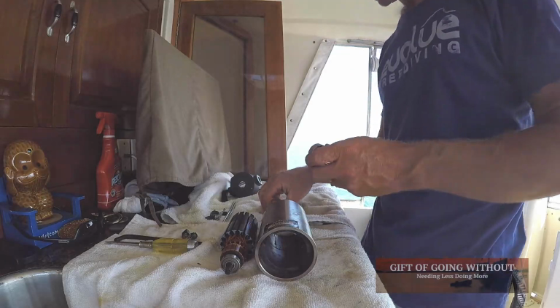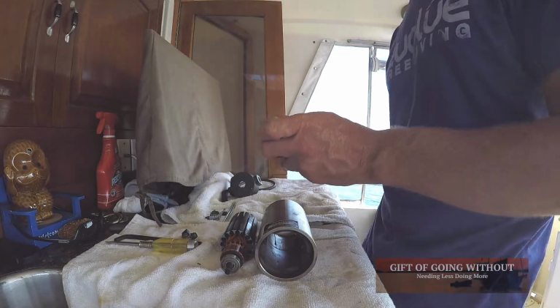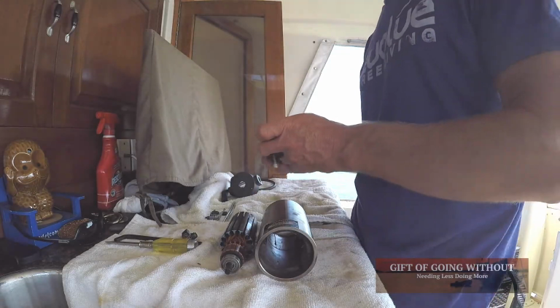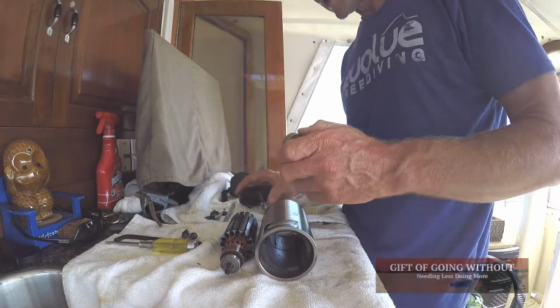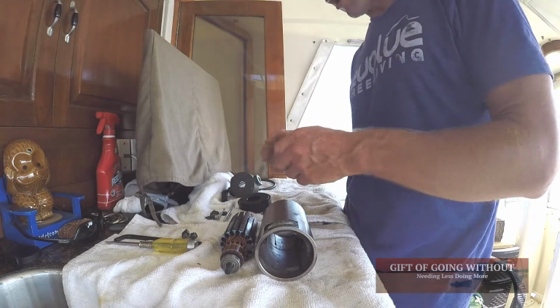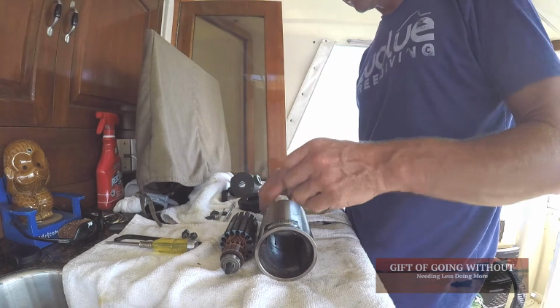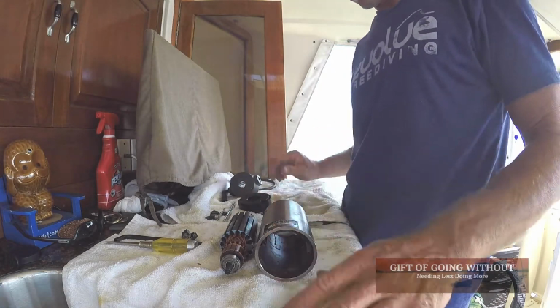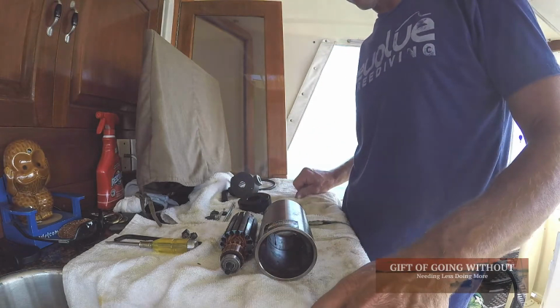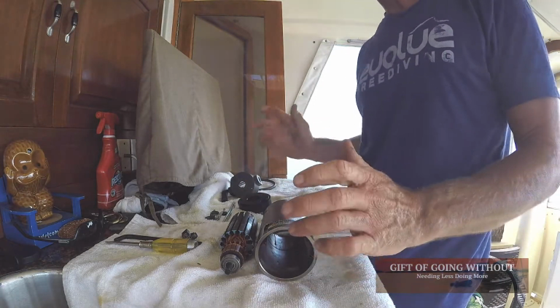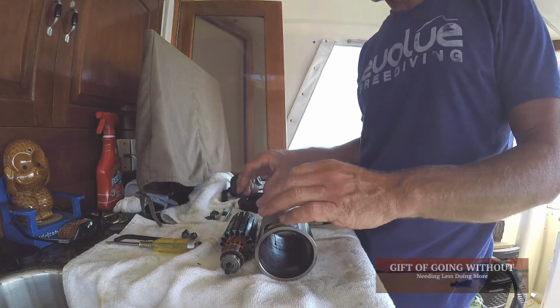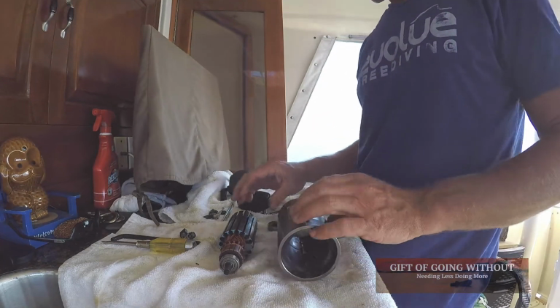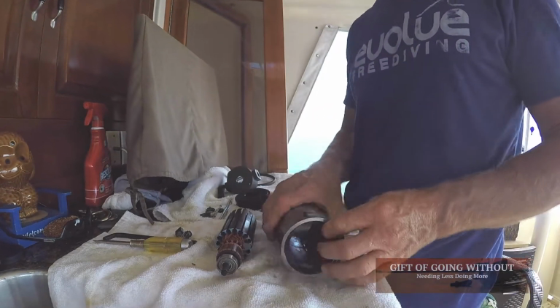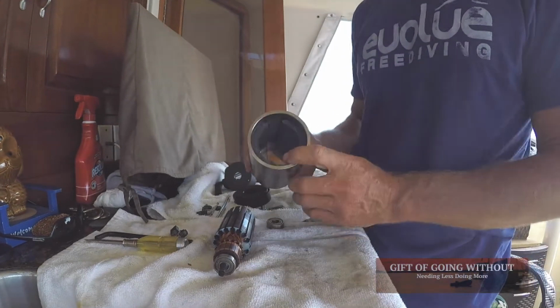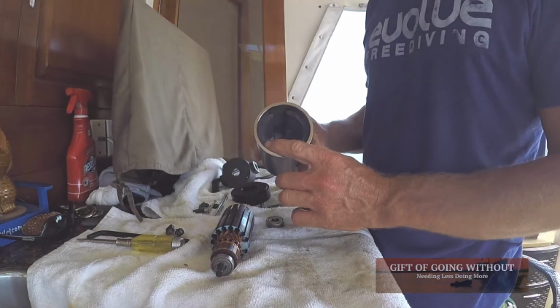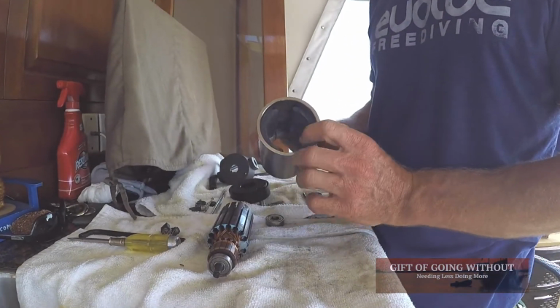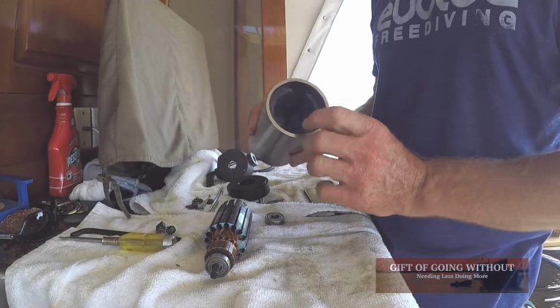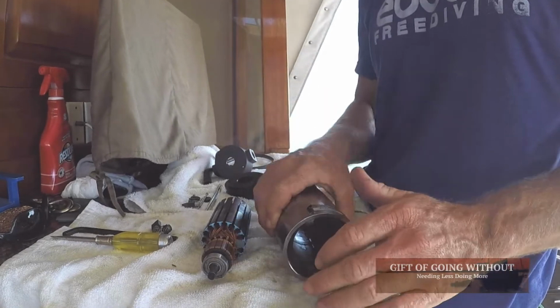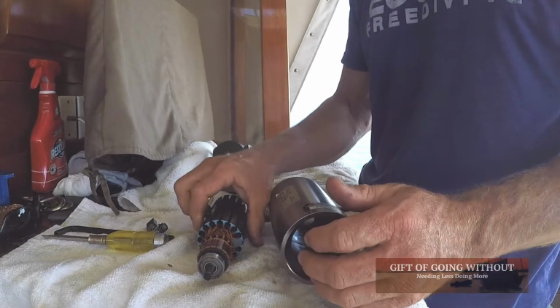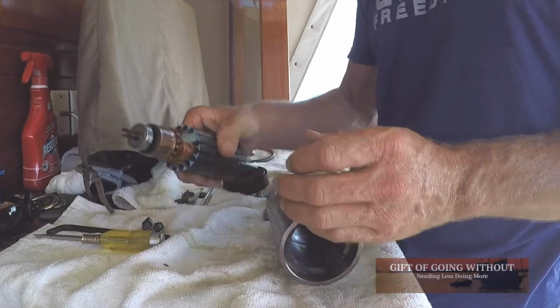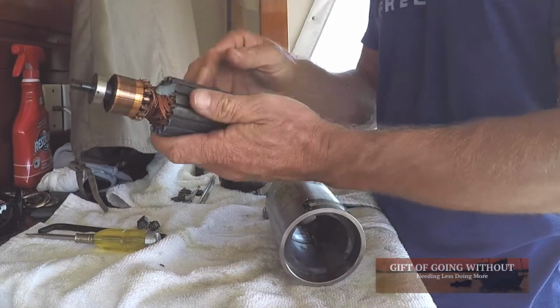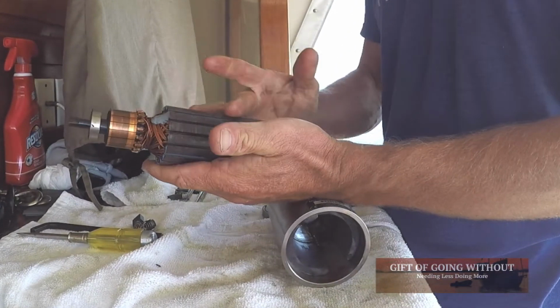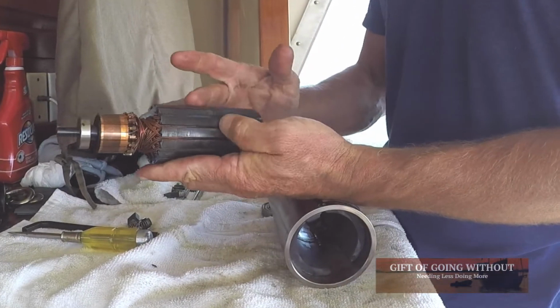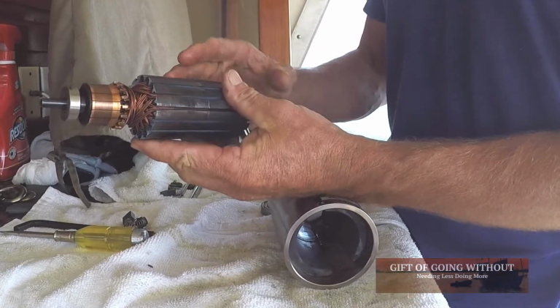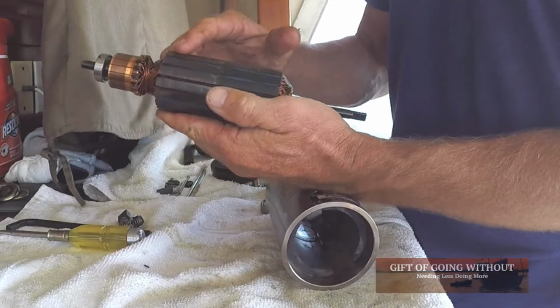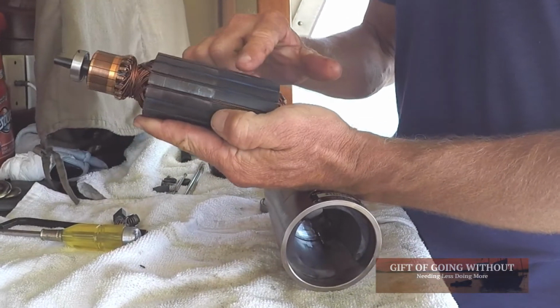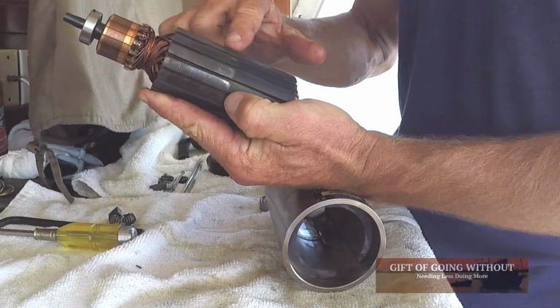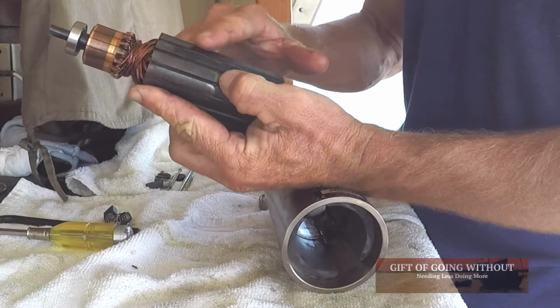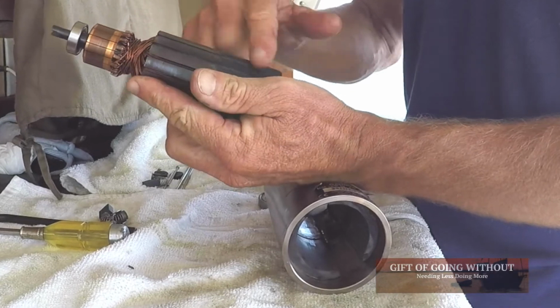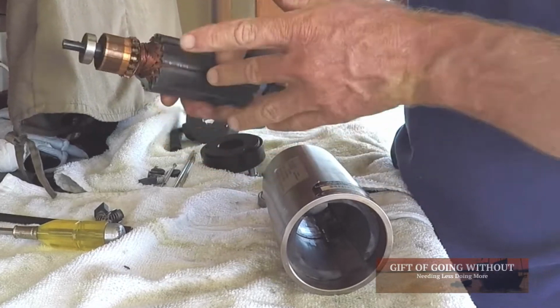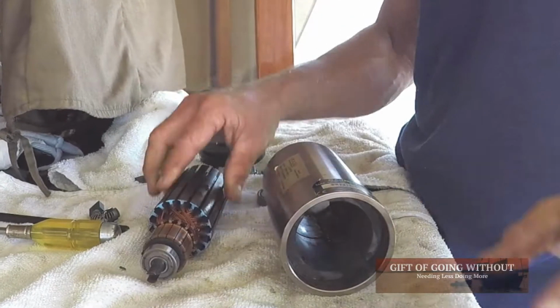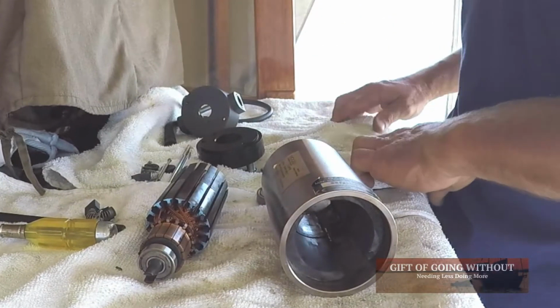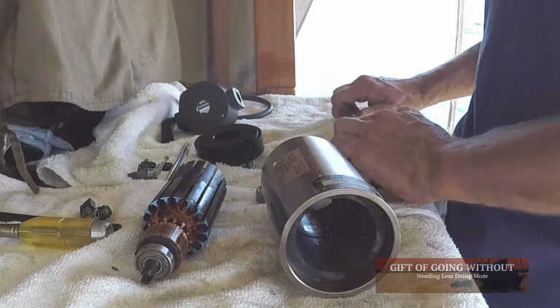I'm going to re-assemble the unit because we fixed the magnets that broke, and this all looks pretty good. It's not worn that much, so we're going to keep it as is — it'll probably work just fine.